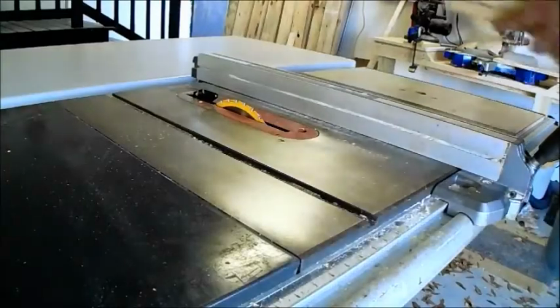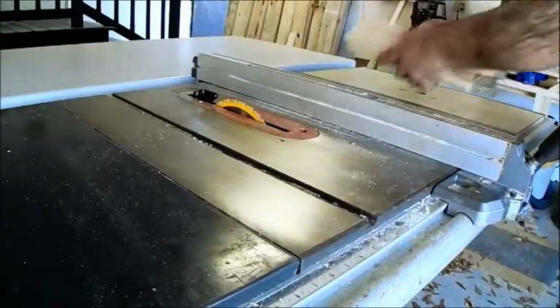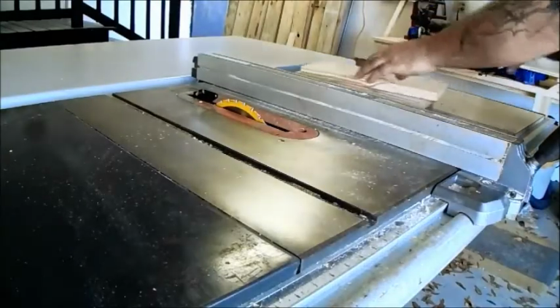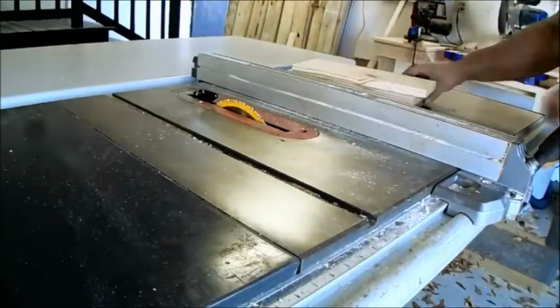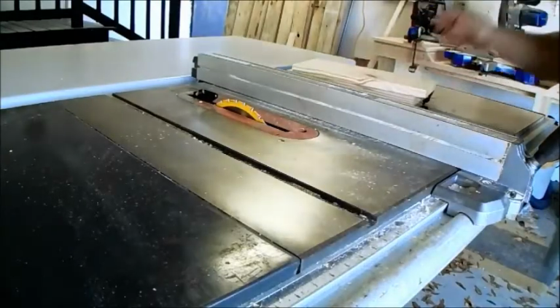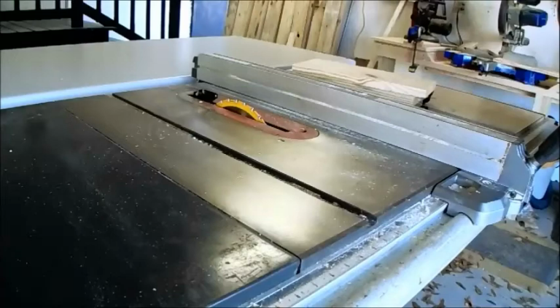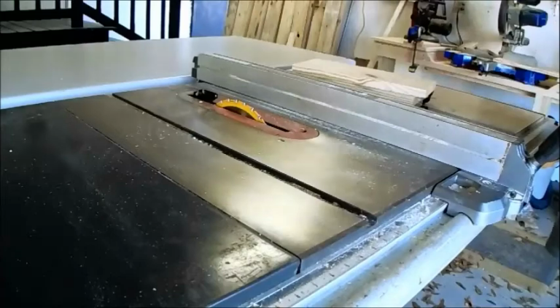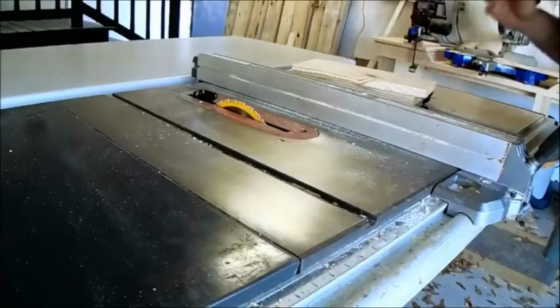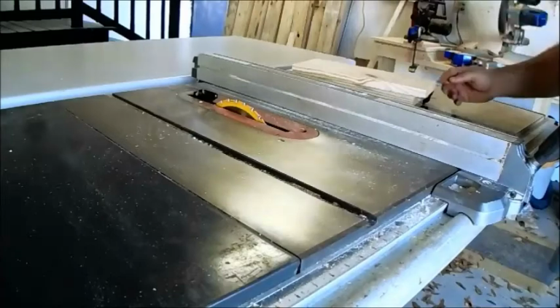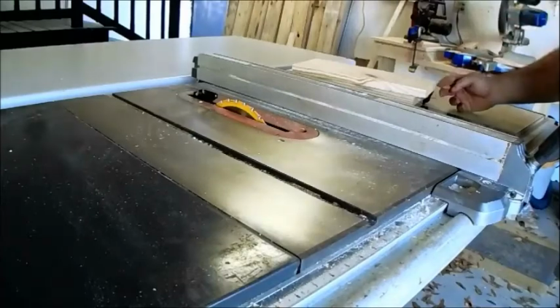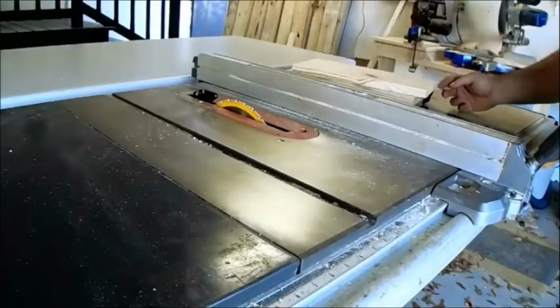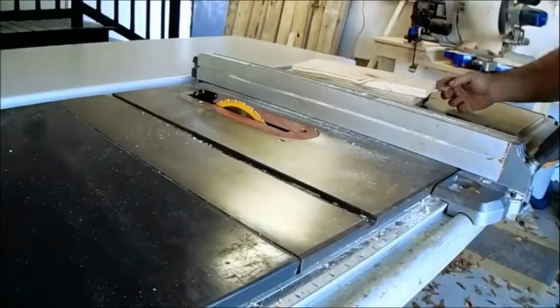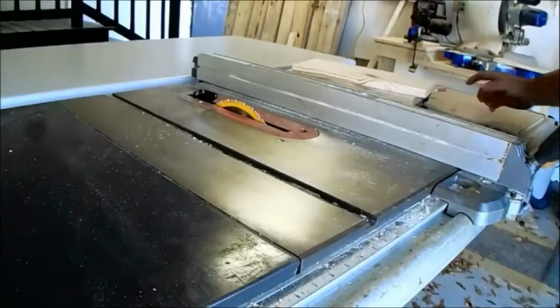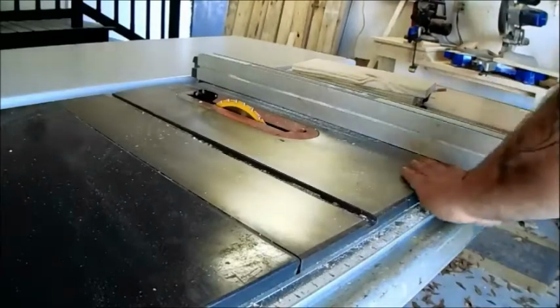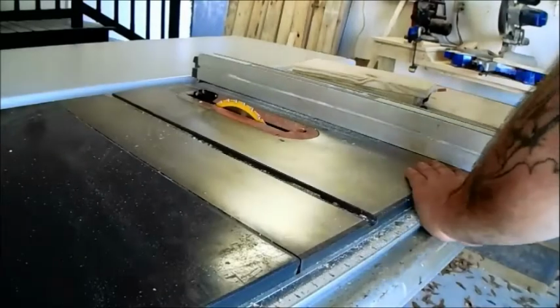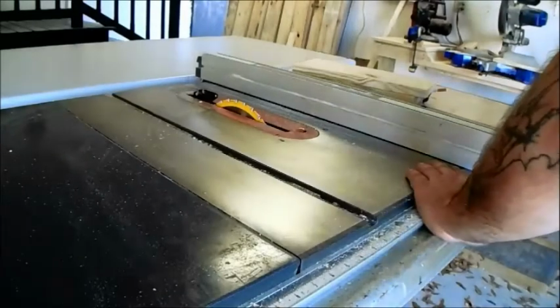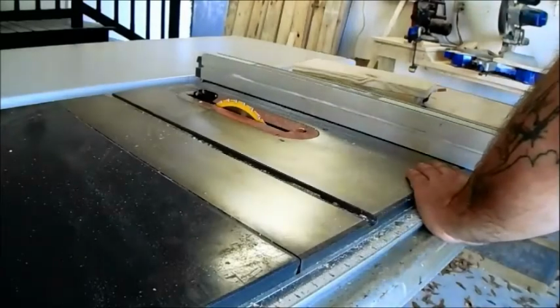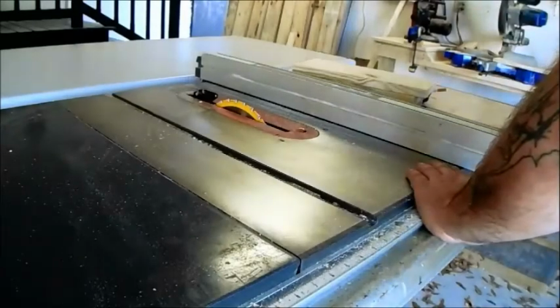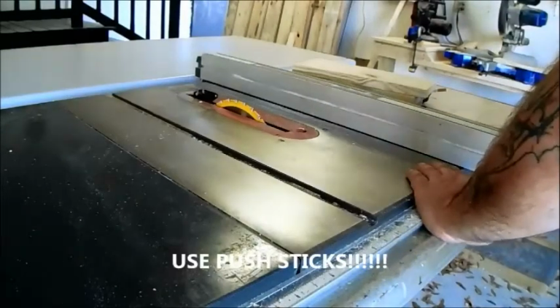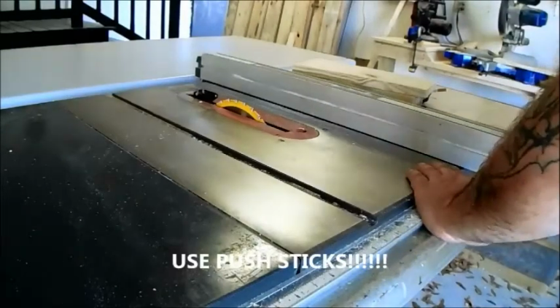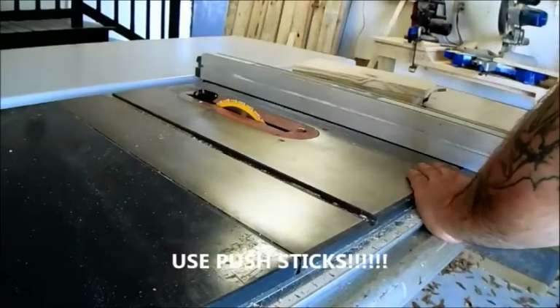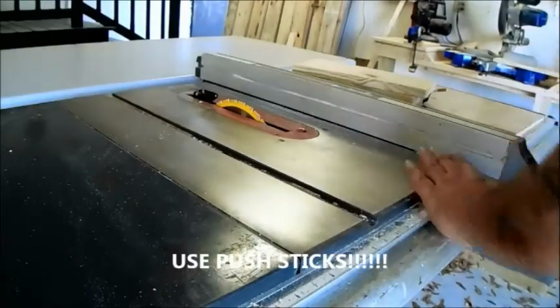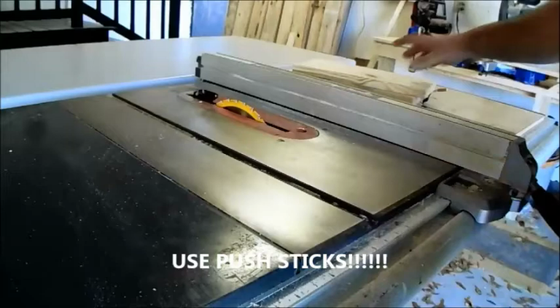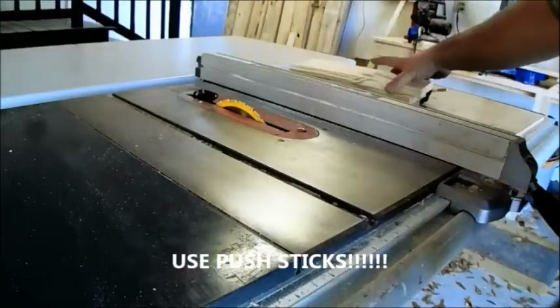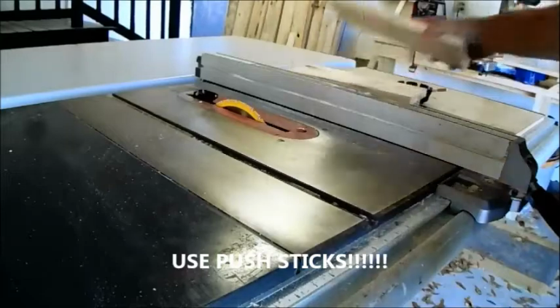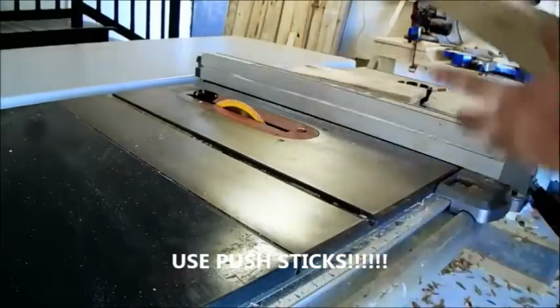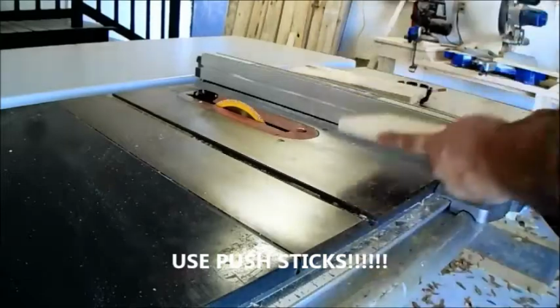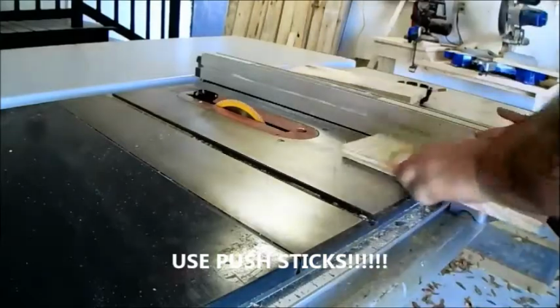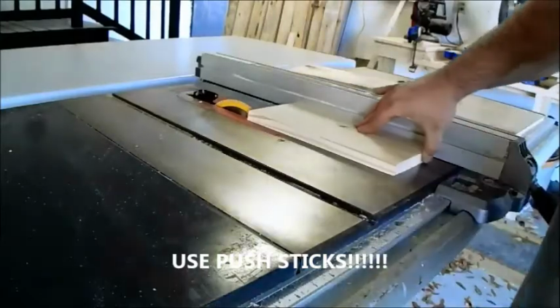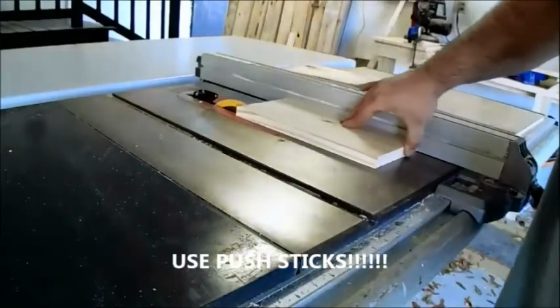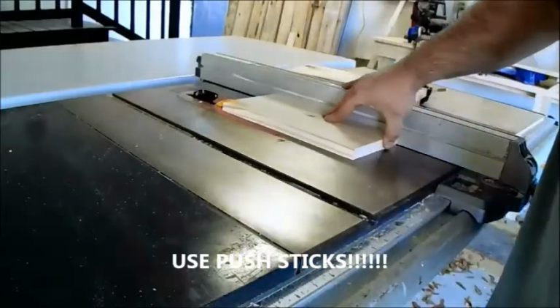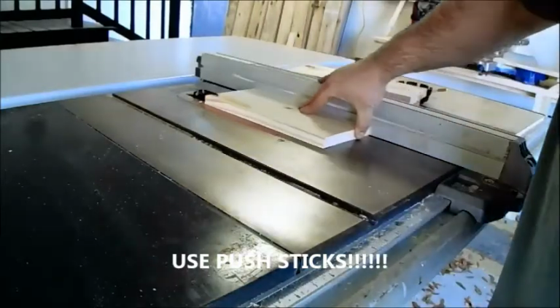Take the 4 pieces that are 12.5 inches and rip them down to 3.25 inches wide. Remember, make sure that you use push sticks and all proper safety equipment at all times.